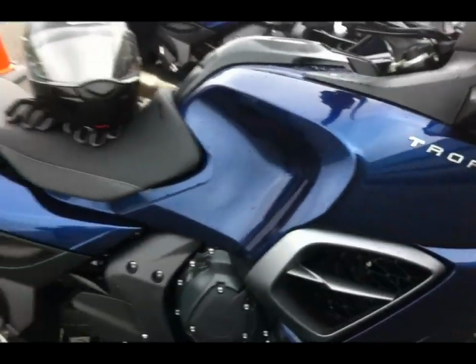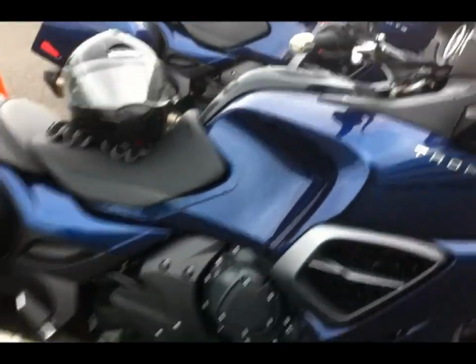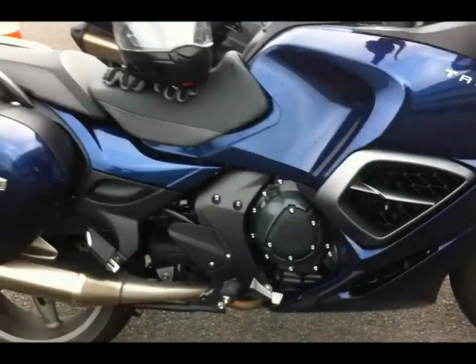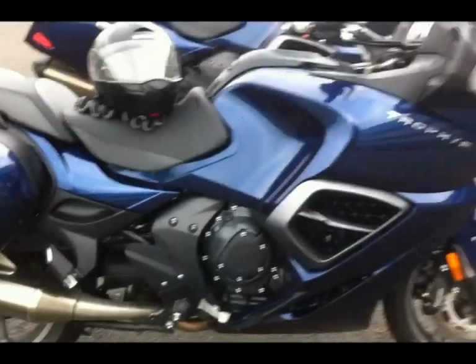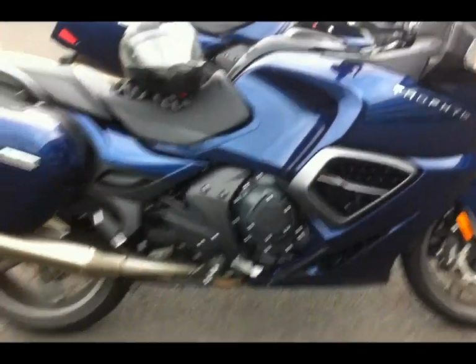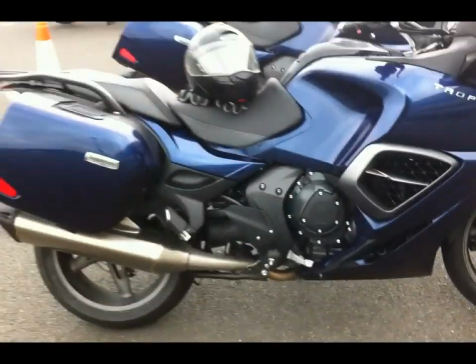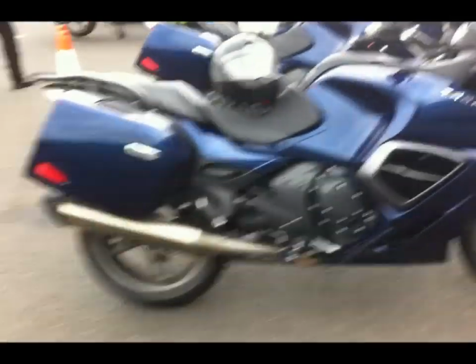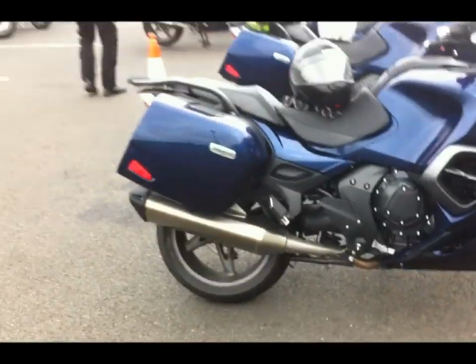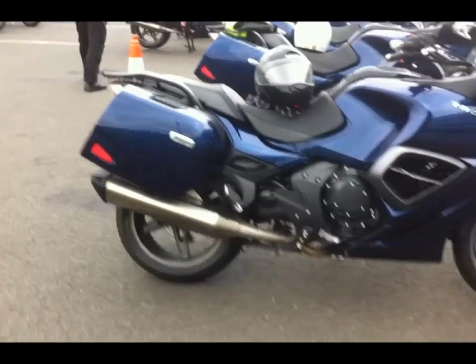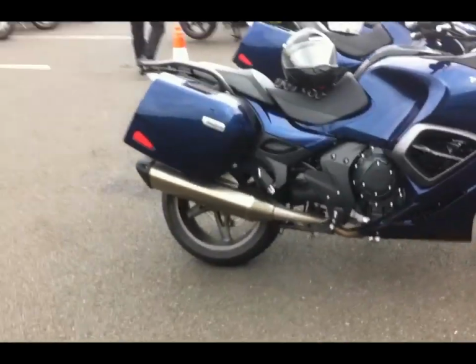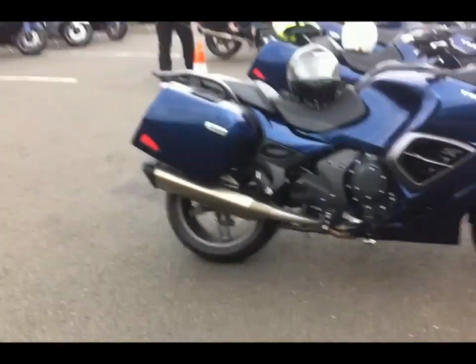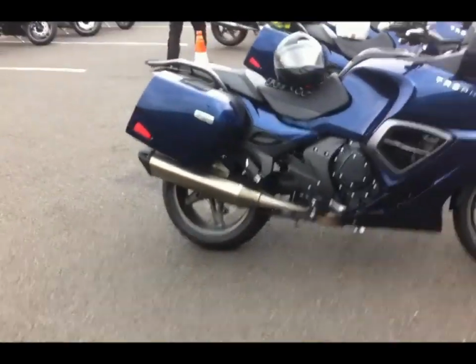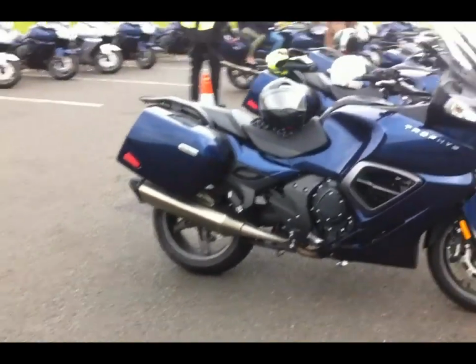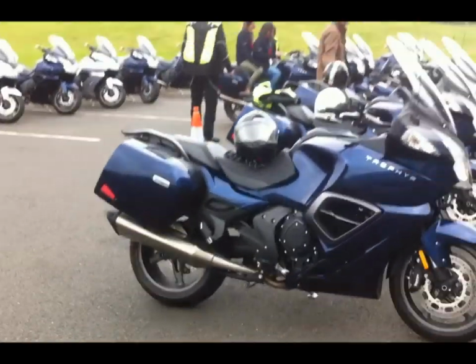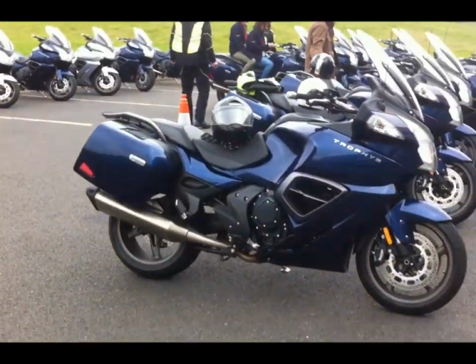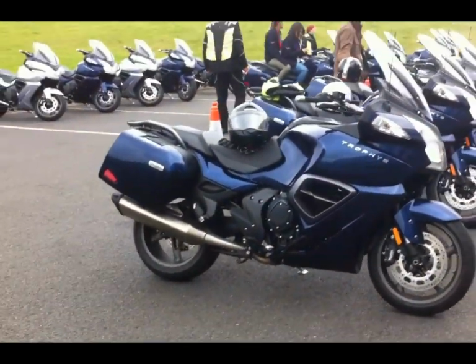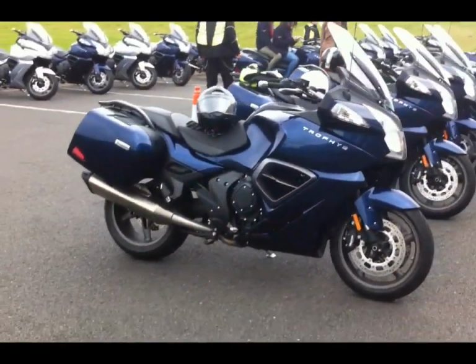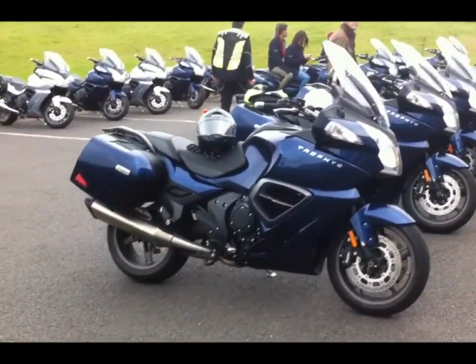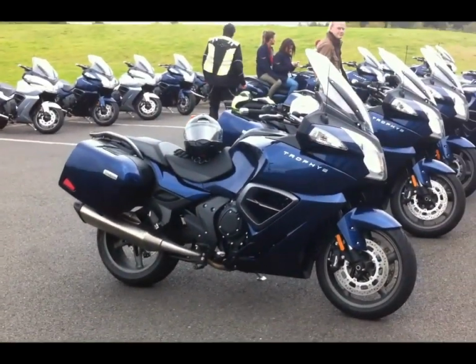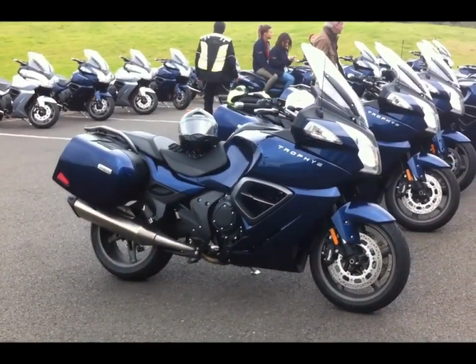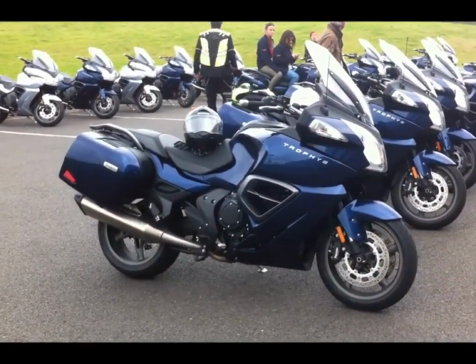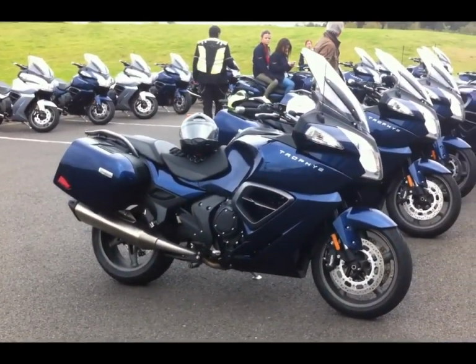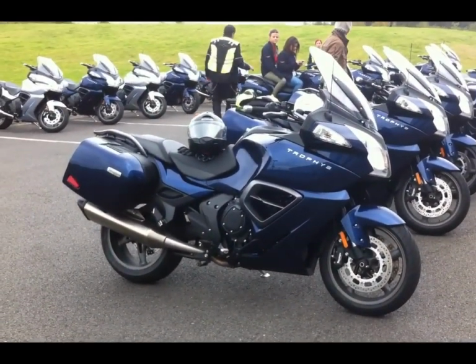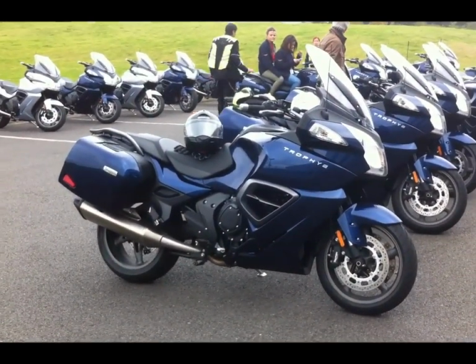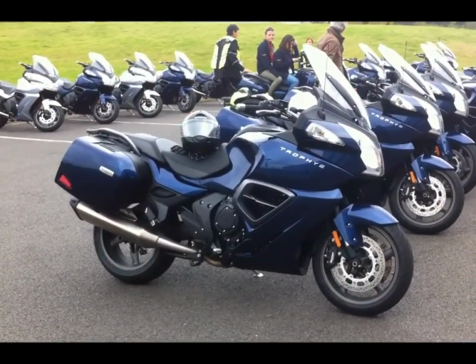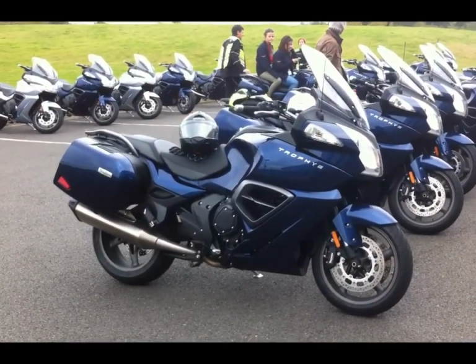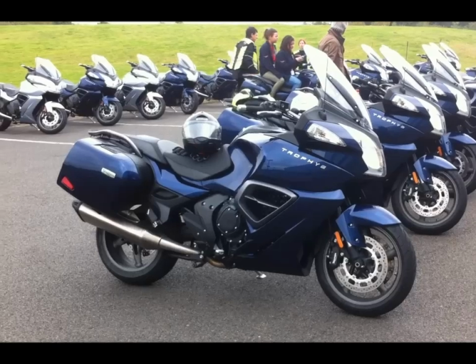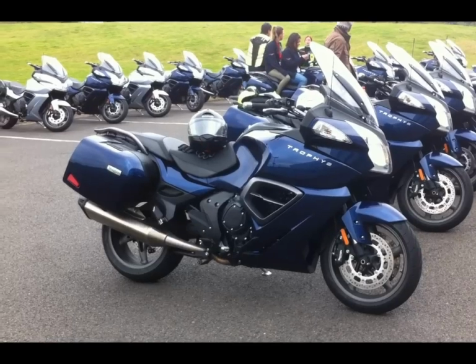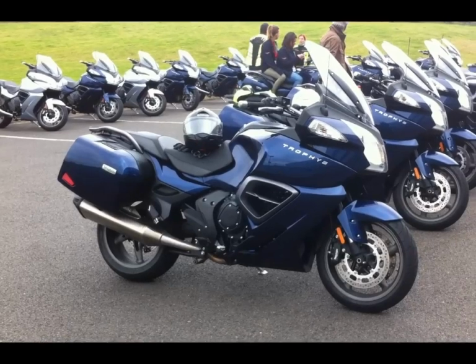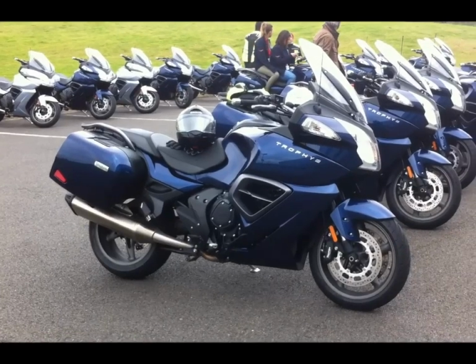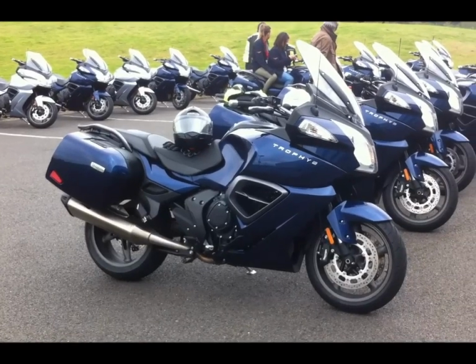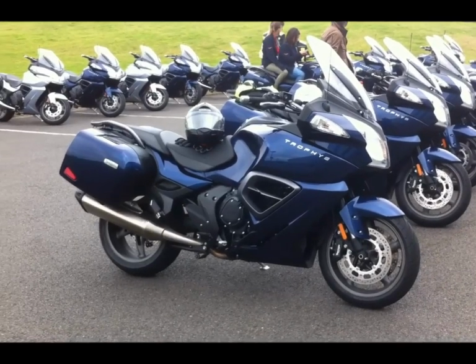I think all in all, what a package, what a bike — it definitely has to be the bike if you want to go for long distances, or even just nip round to the shops.